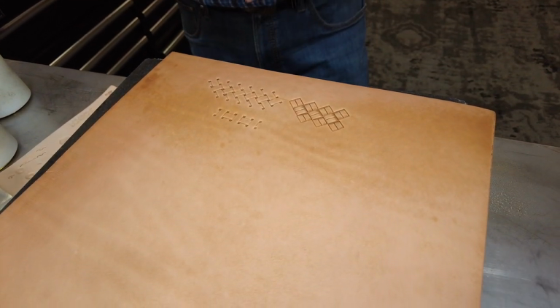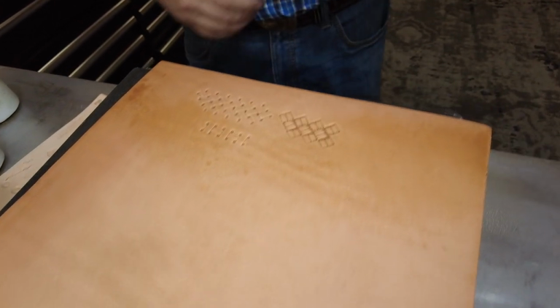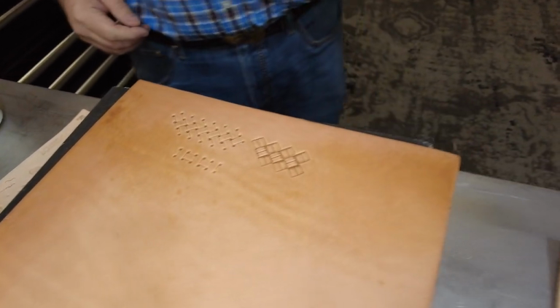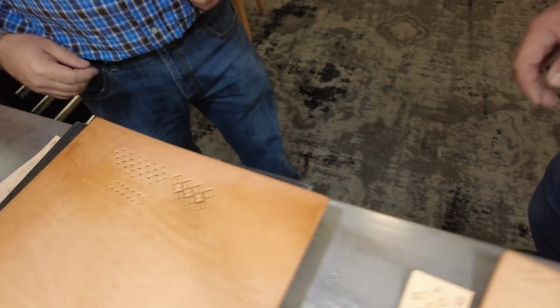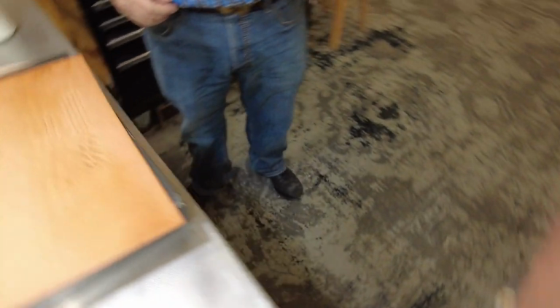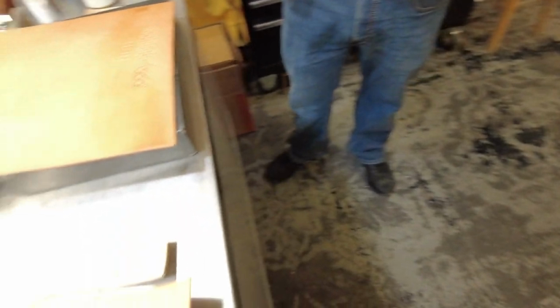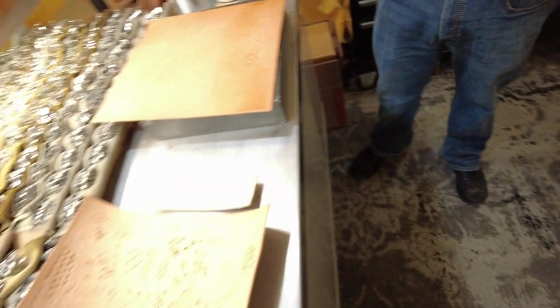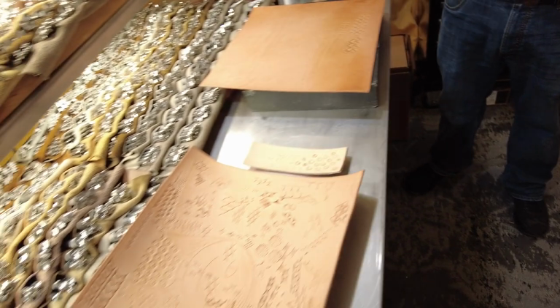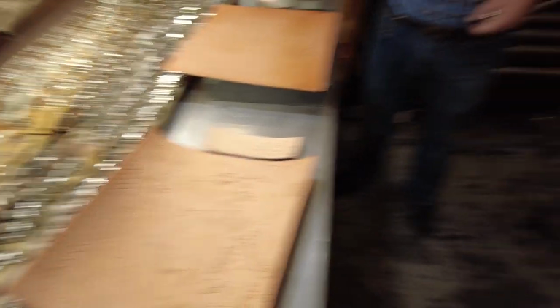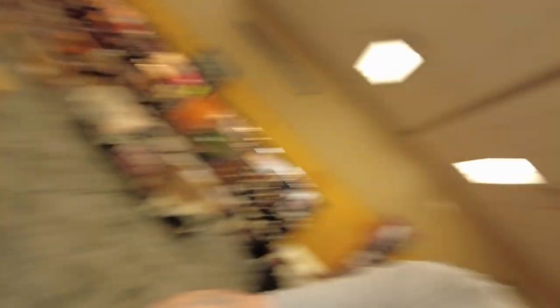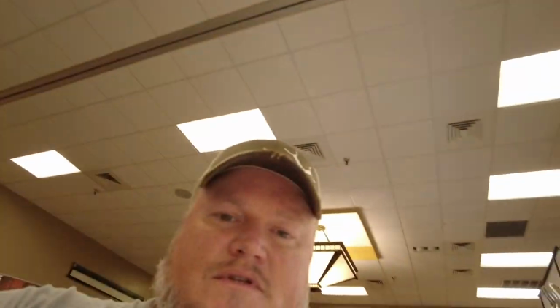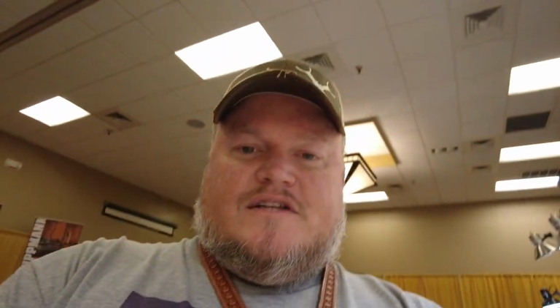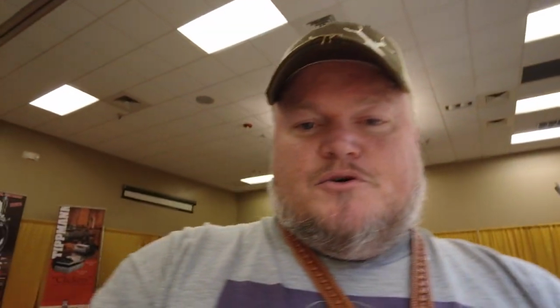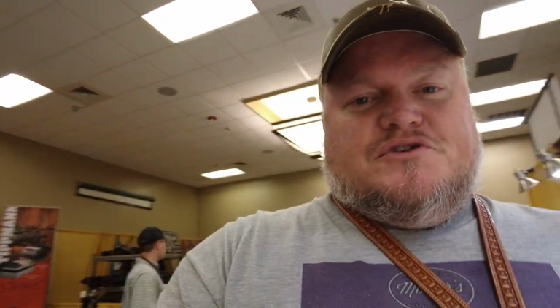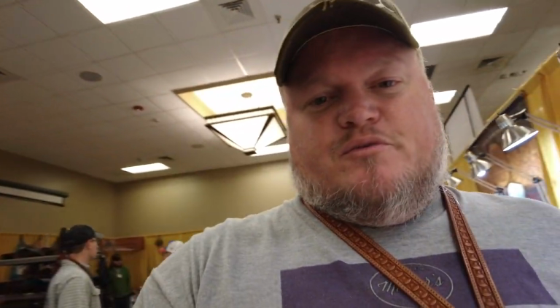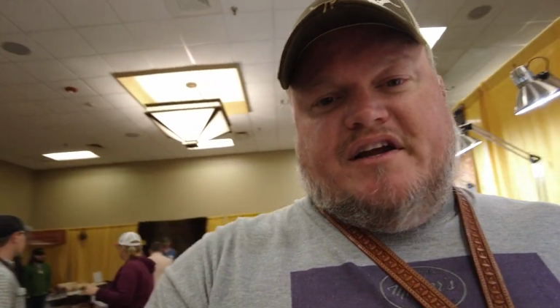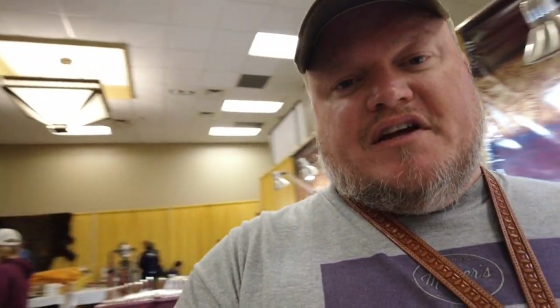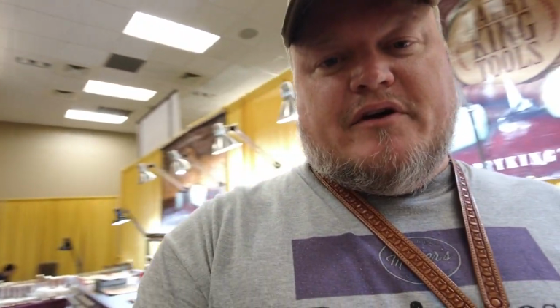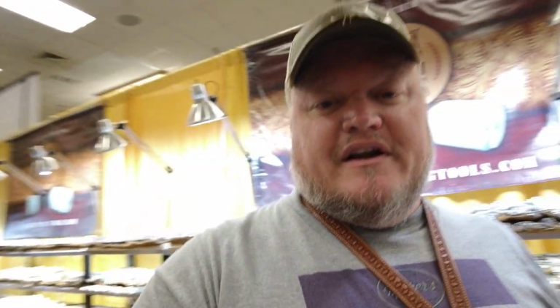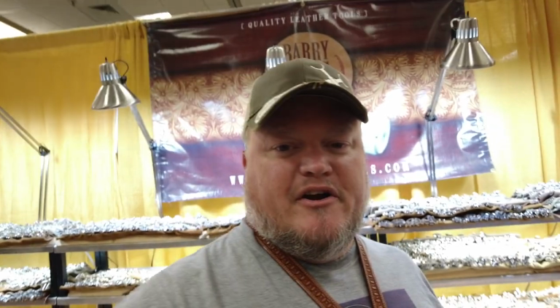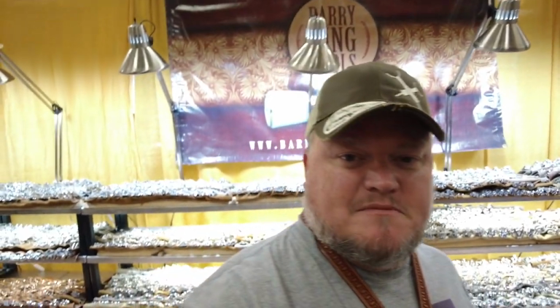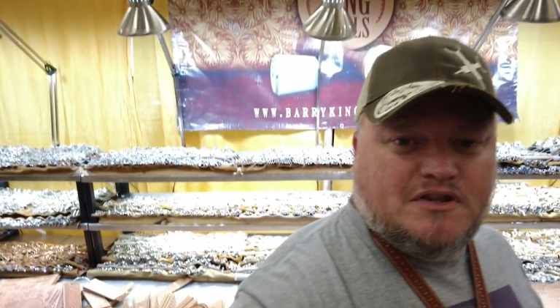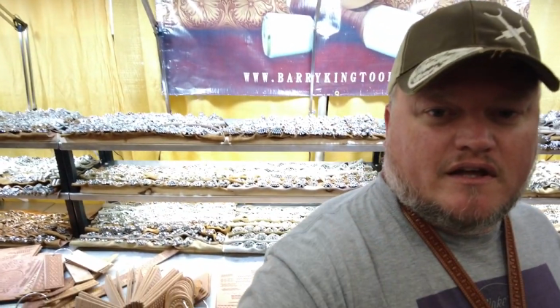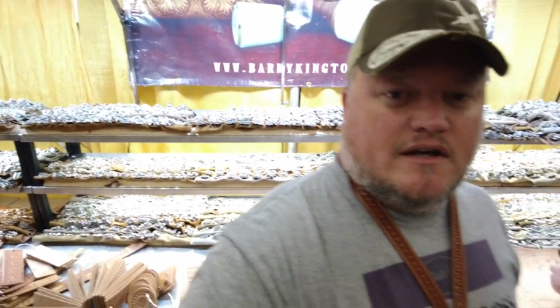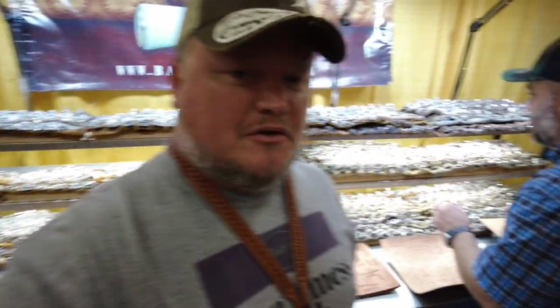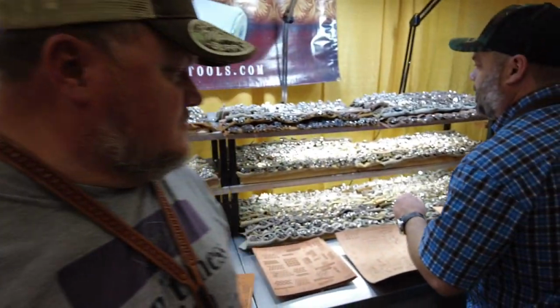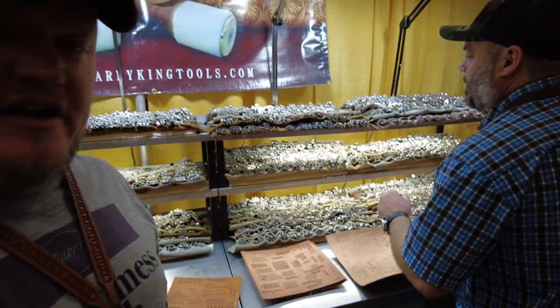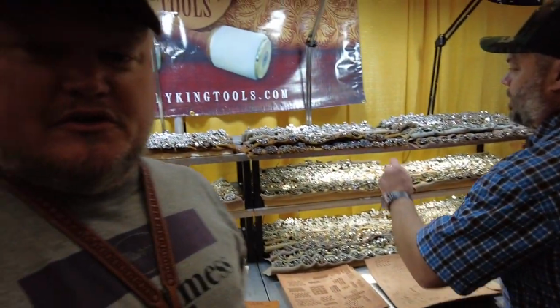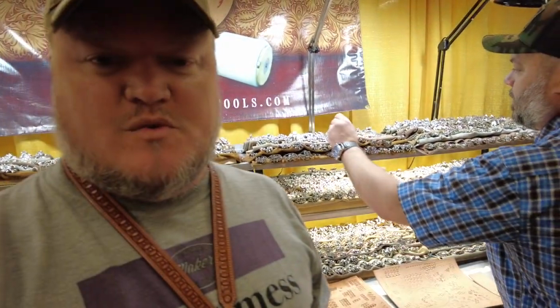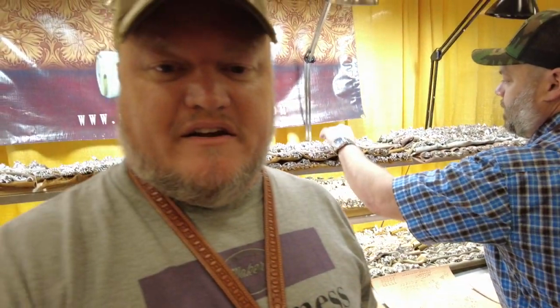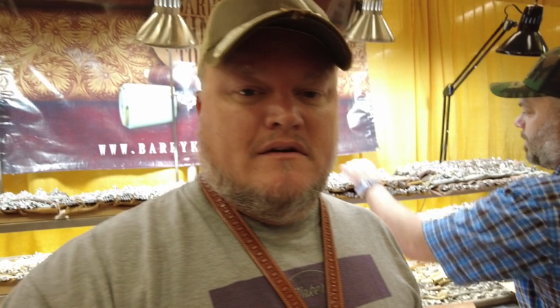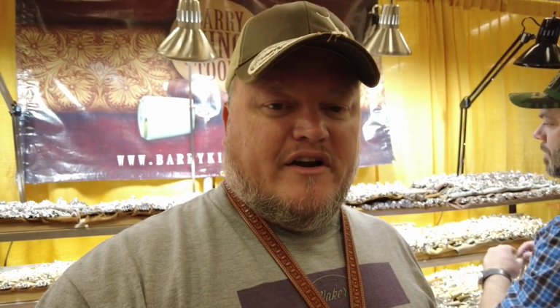Thank you very much, Ryan. That's been a two-minute tool tip with Ryan King of King Saddlery. We're right here in Barry King's booth and both of those tools are available through his website. Have a great day.